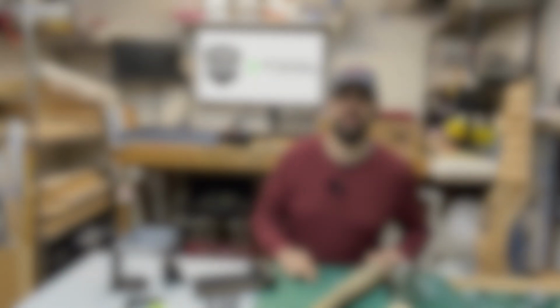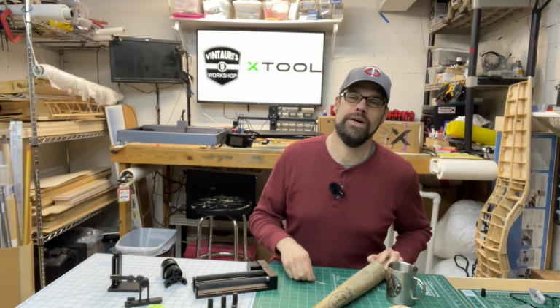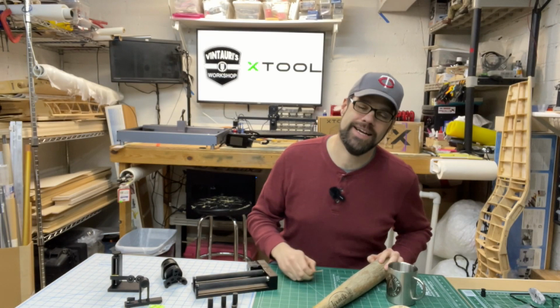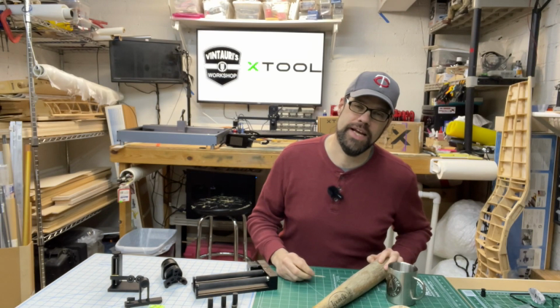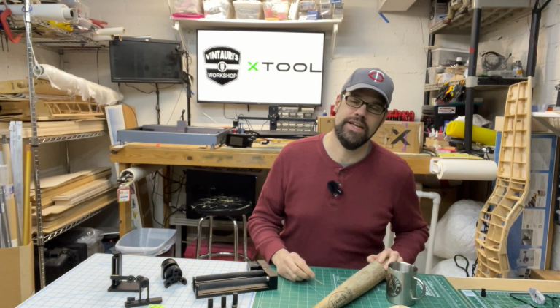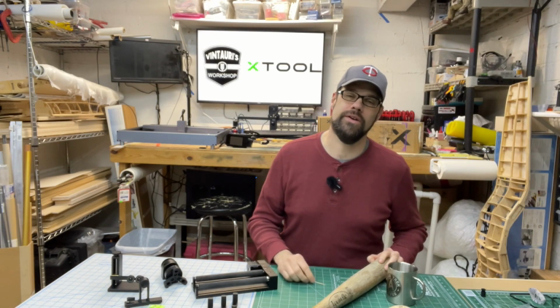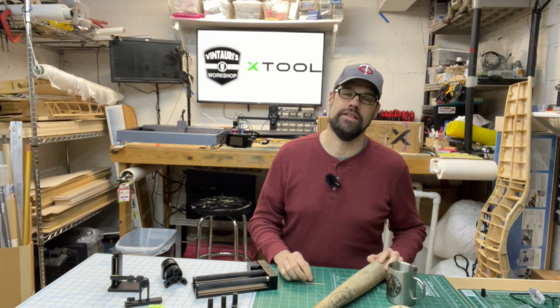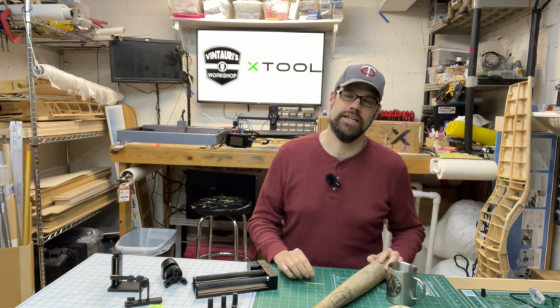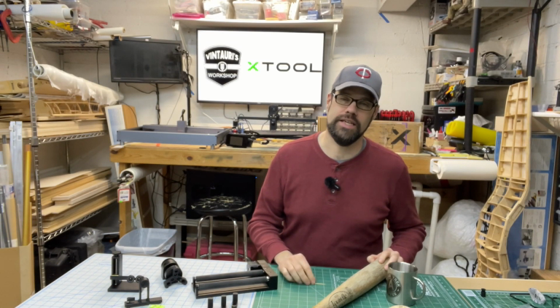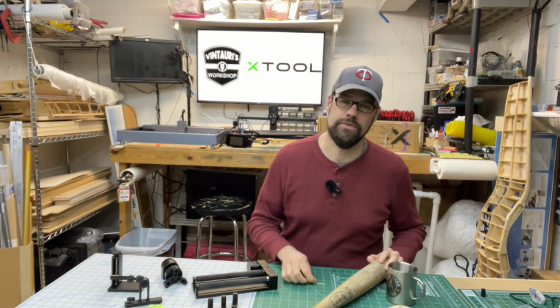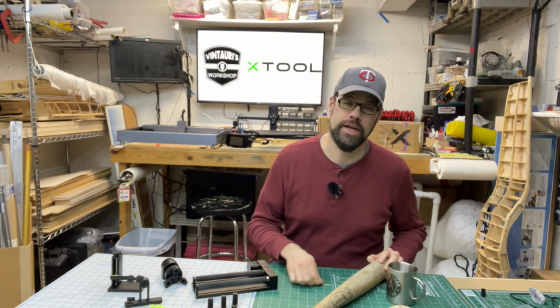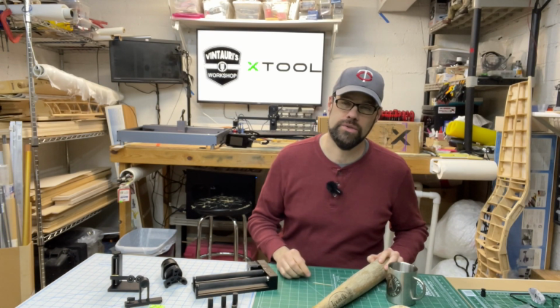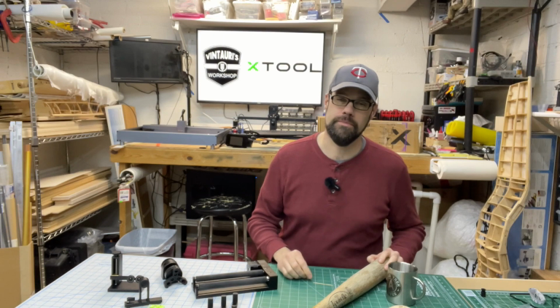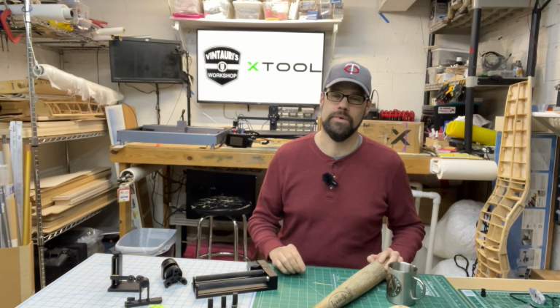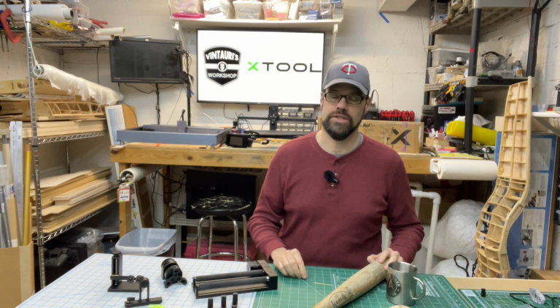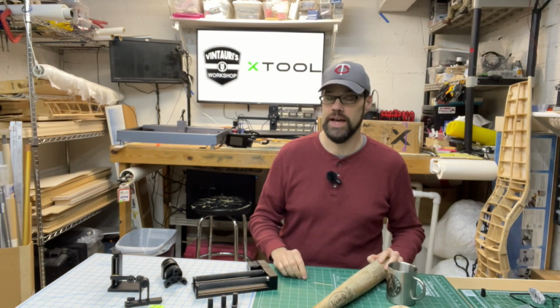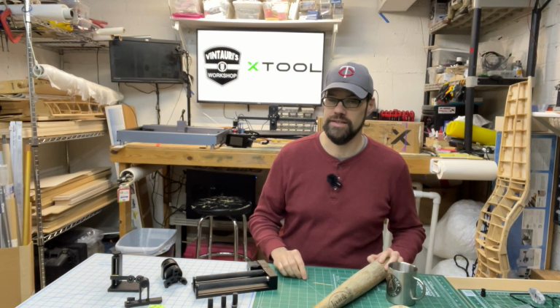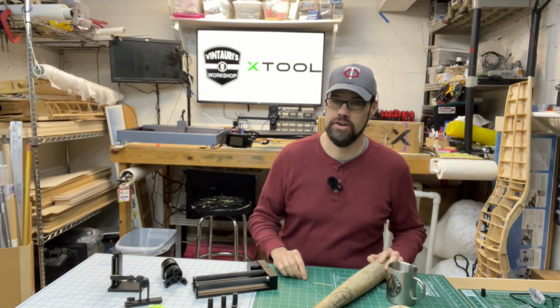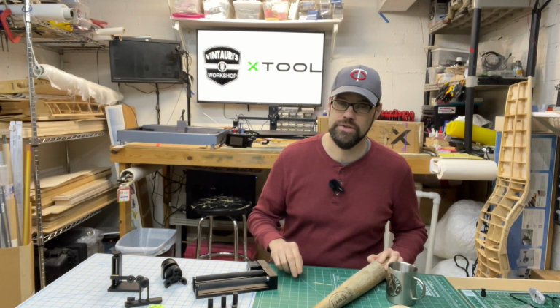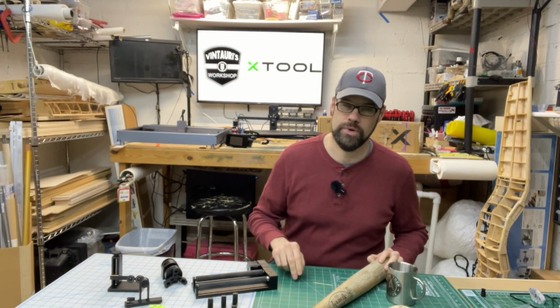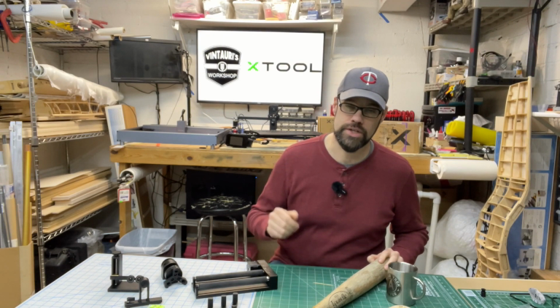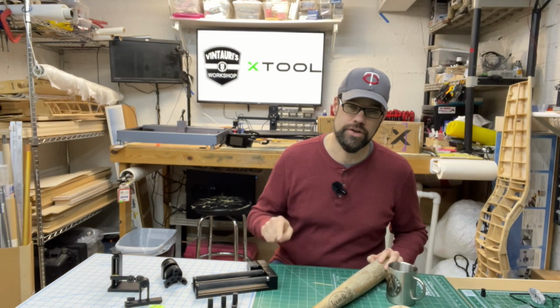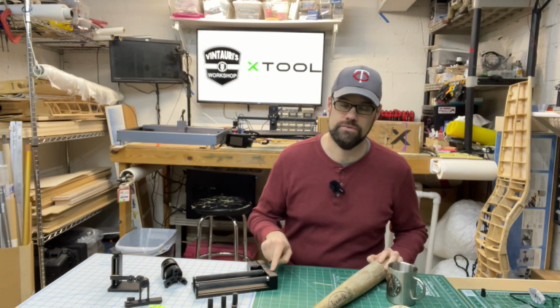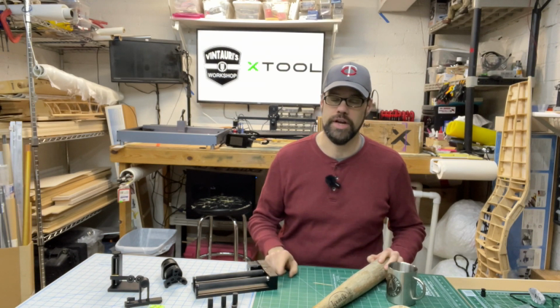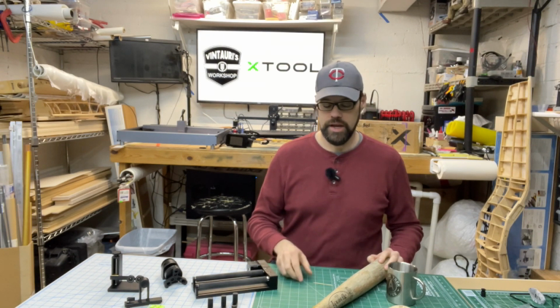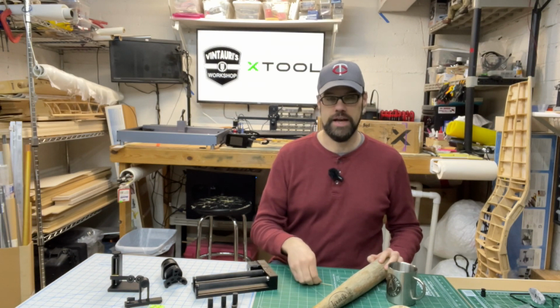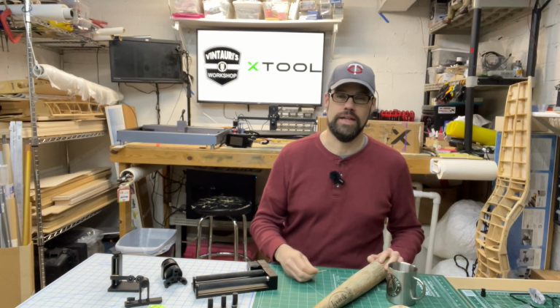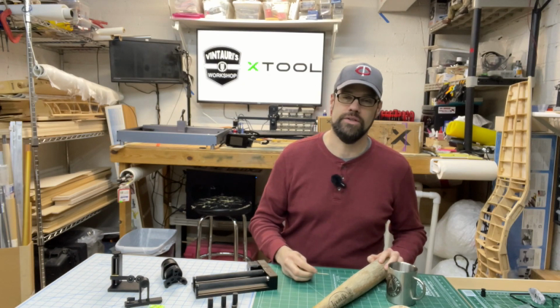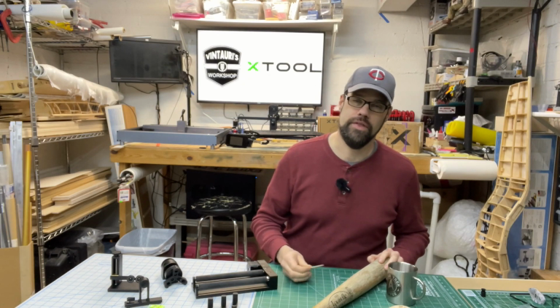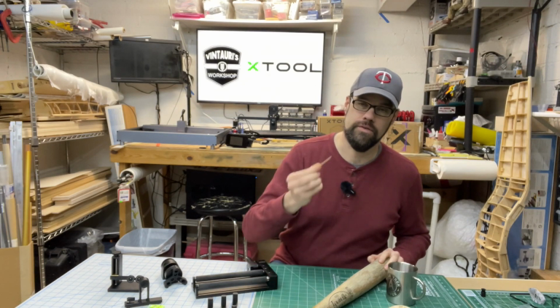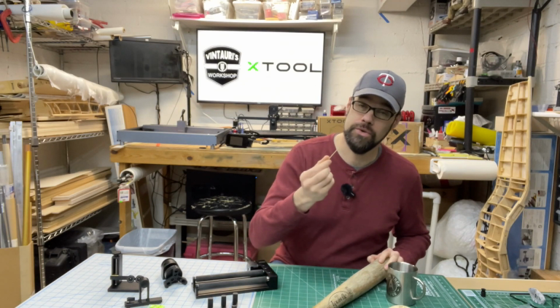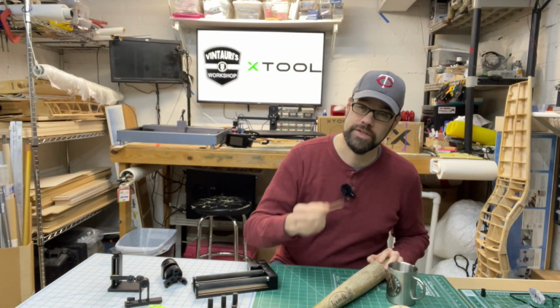Everyone, welcome back to the channel. Today we are looking at the latest accessory for the X-Tool D1 laser — that is the RA2 Pro, which is their newest rotary, and it will allow us to do everything from toothpicks all the way up to baseball bats.